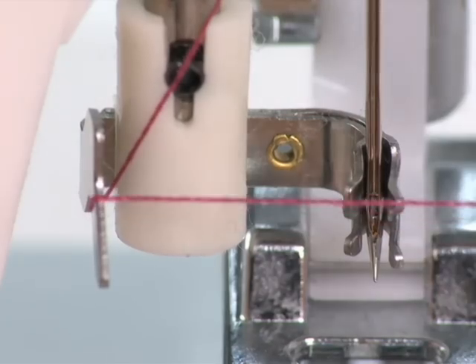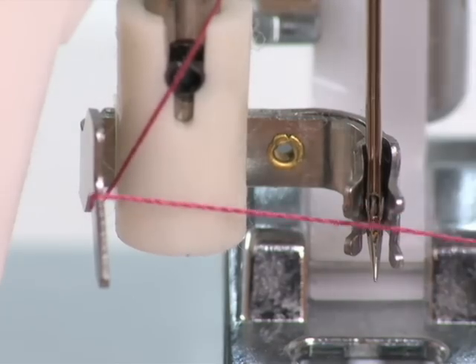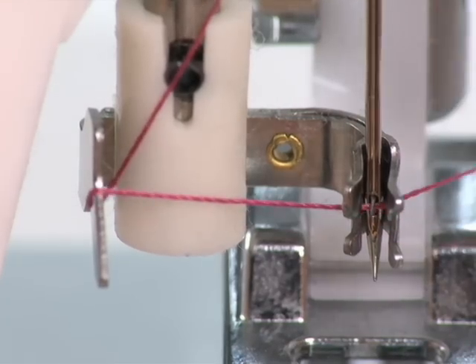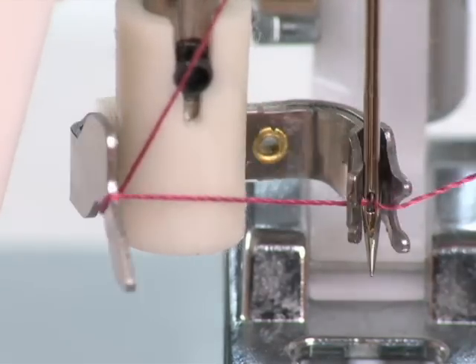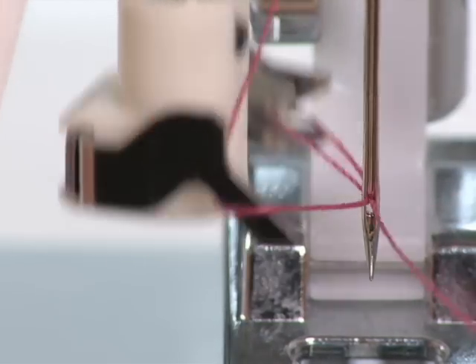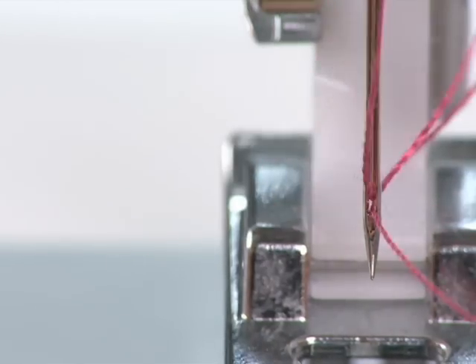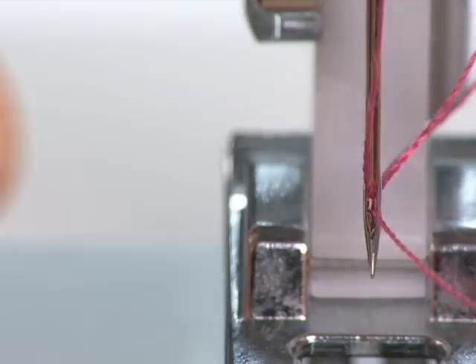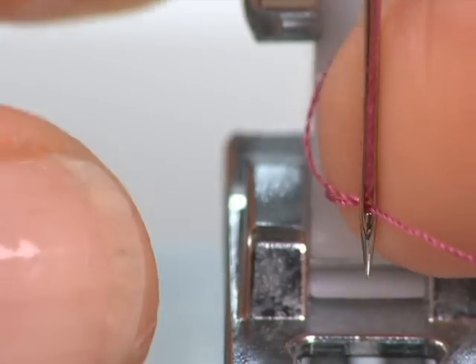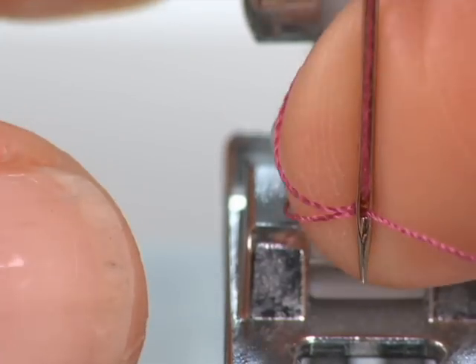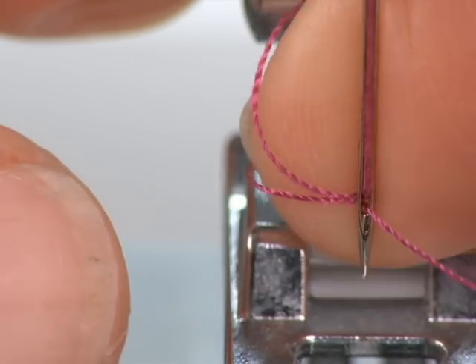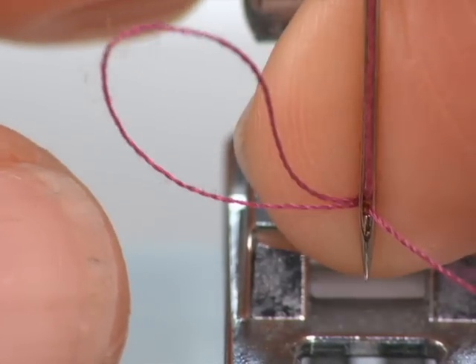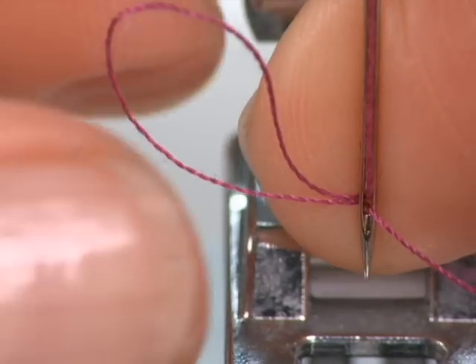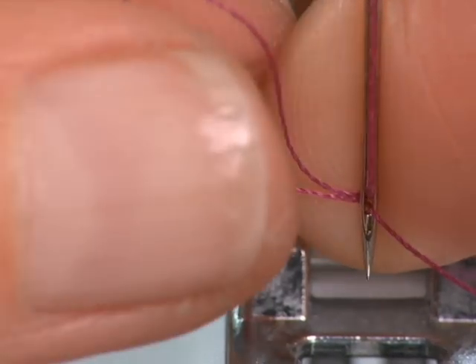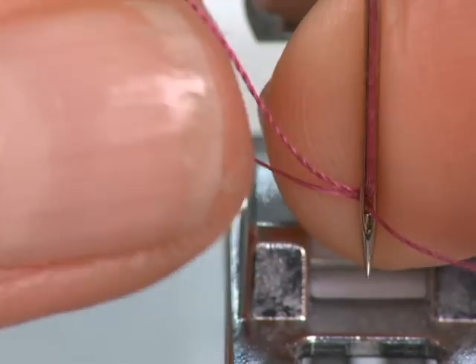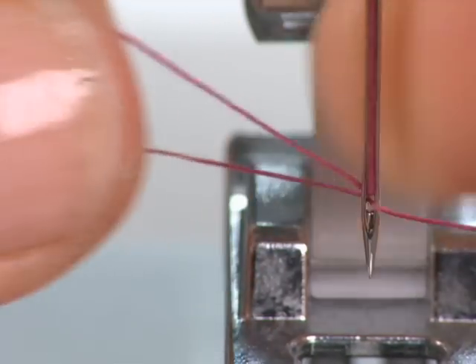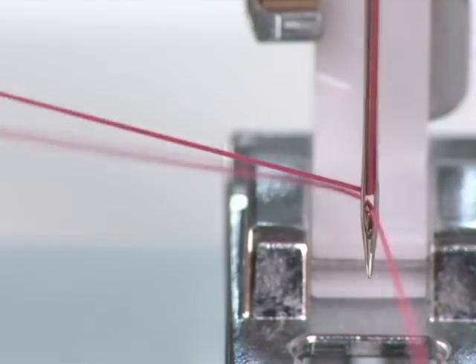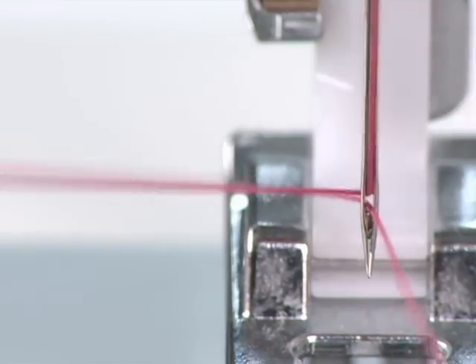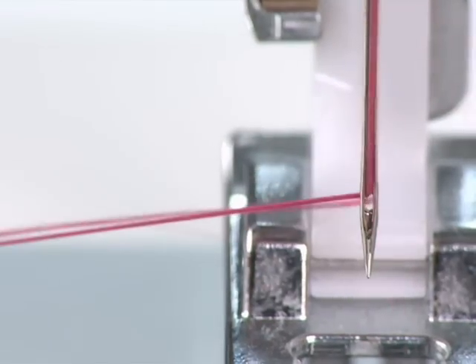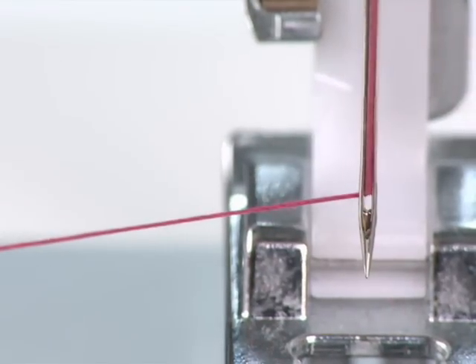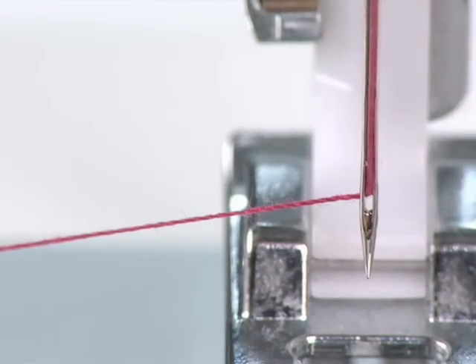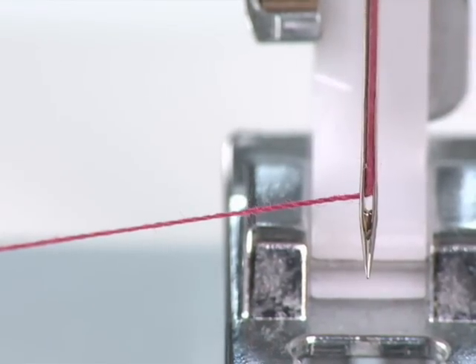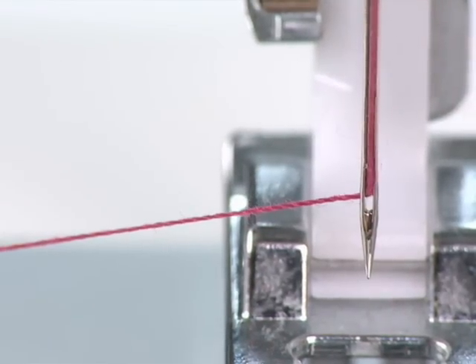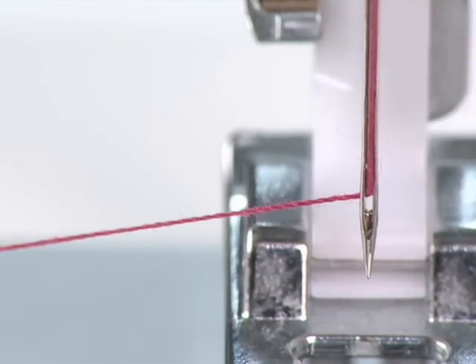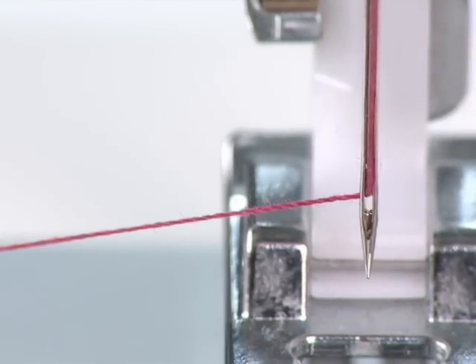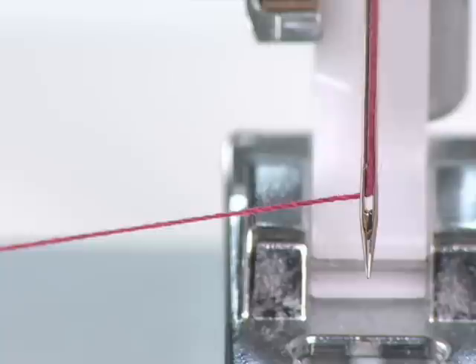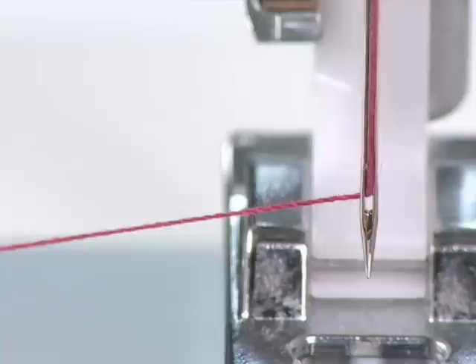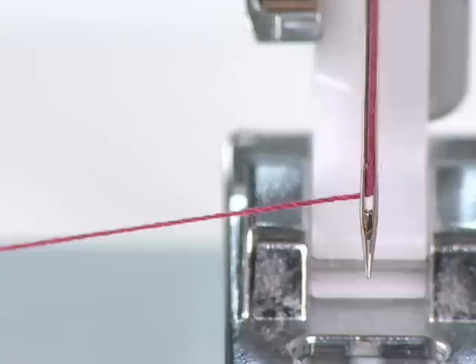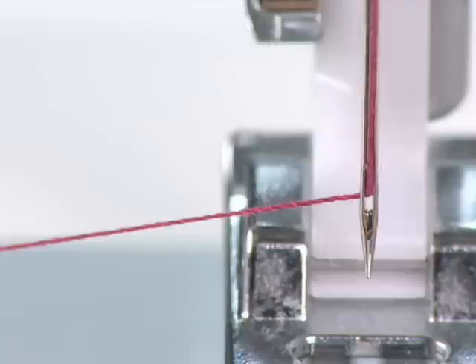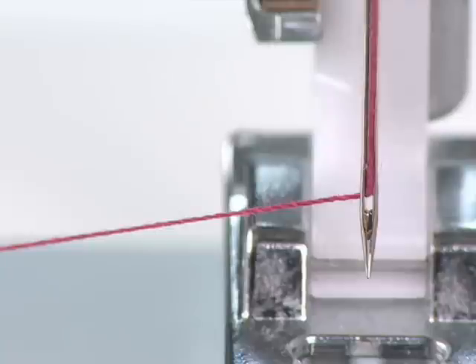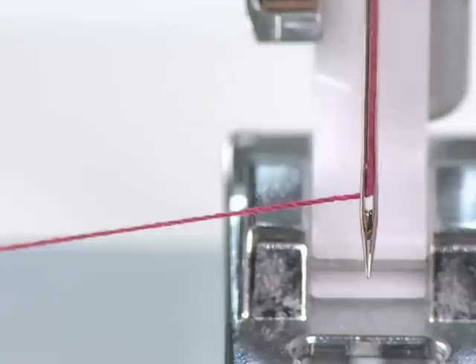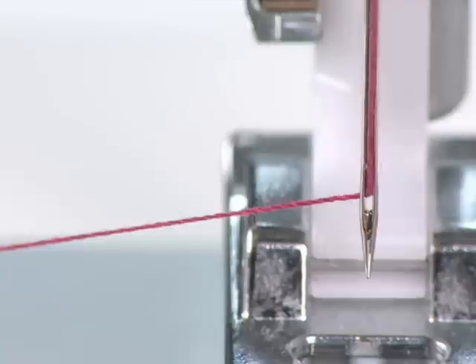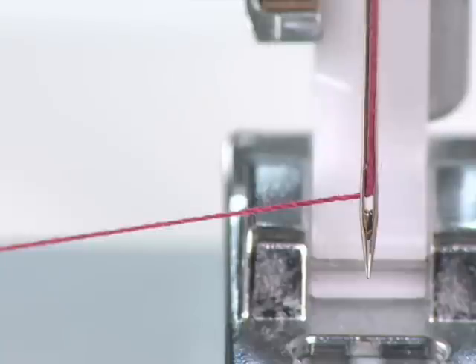The threader pulls a thread loop through the needle's eye. When you release the lever, just pull the loop and you're done. You'll wonder what you ever did without it.